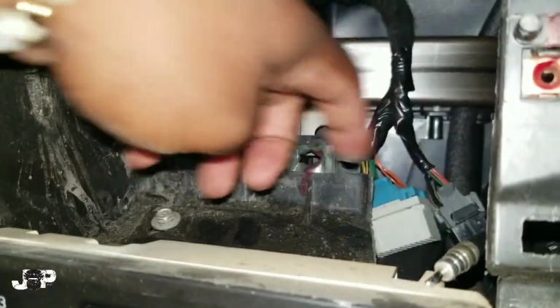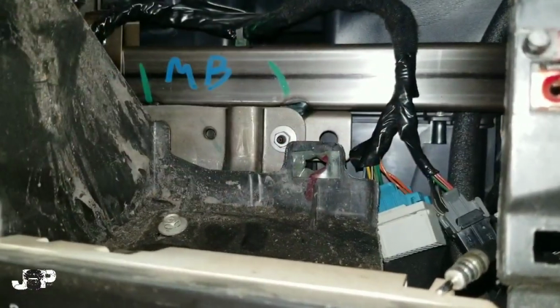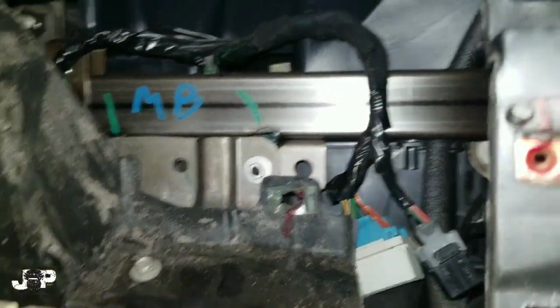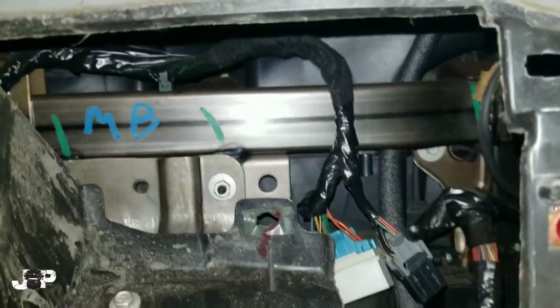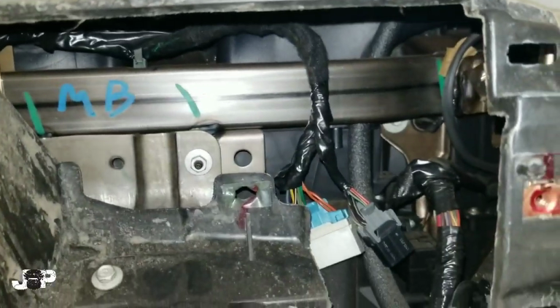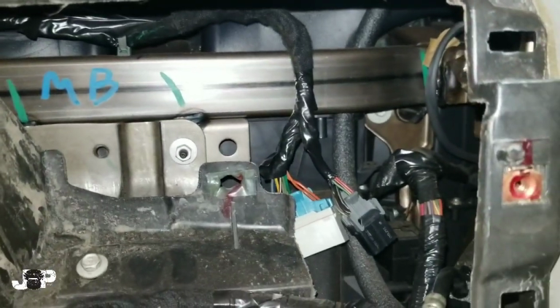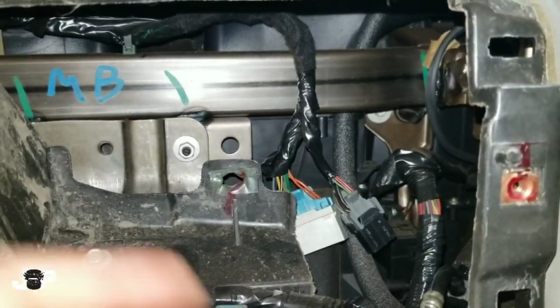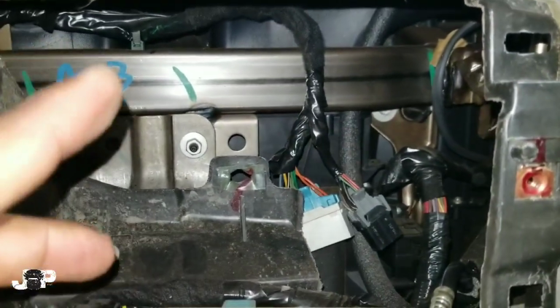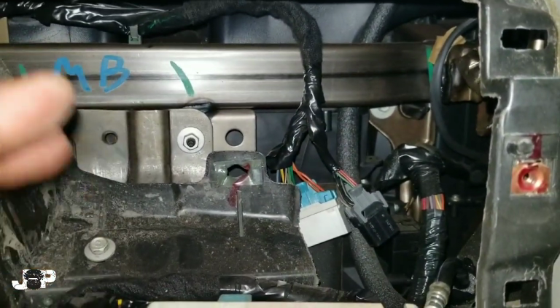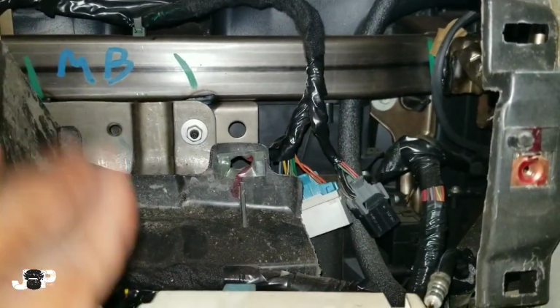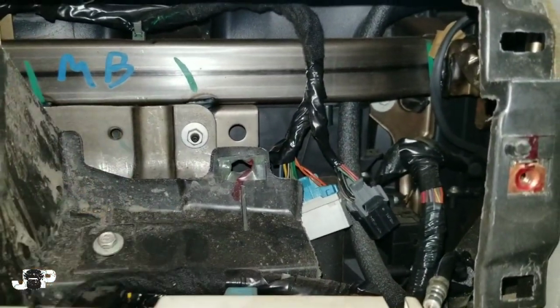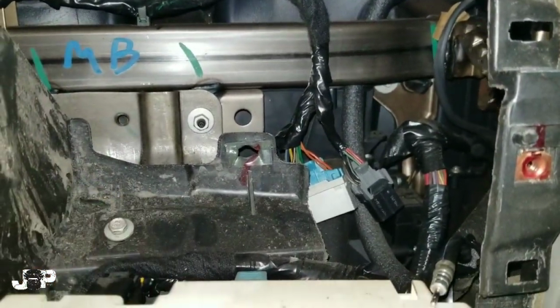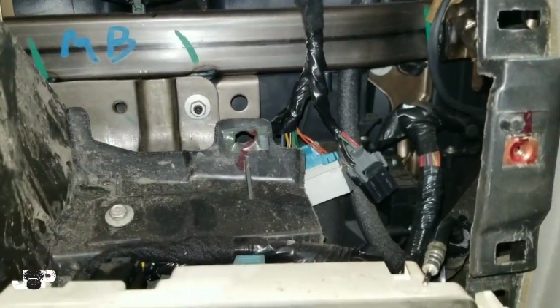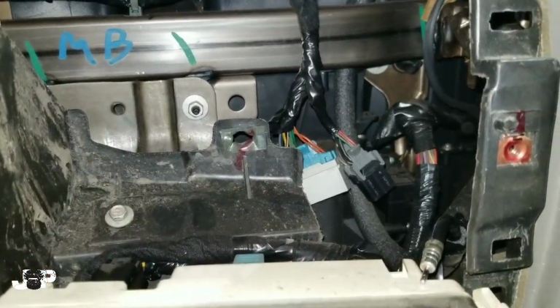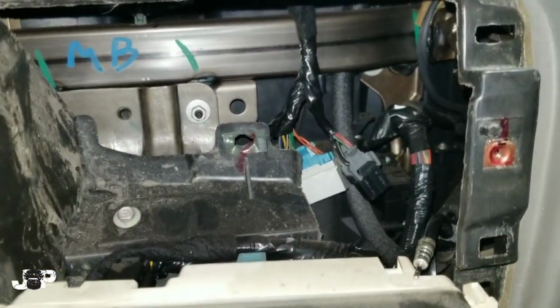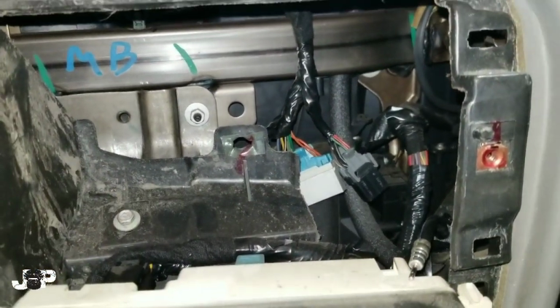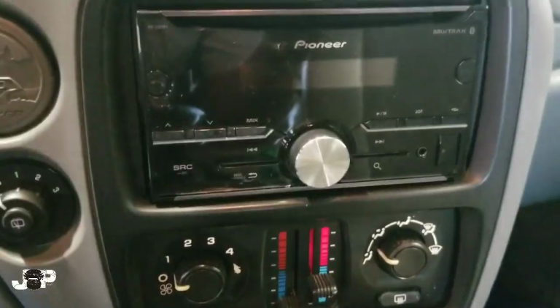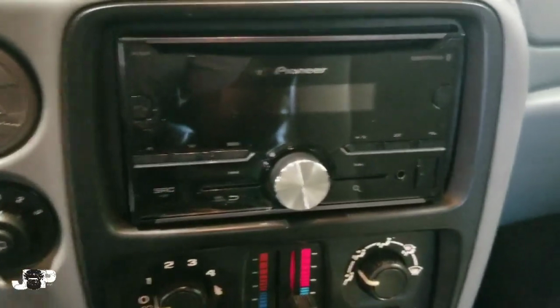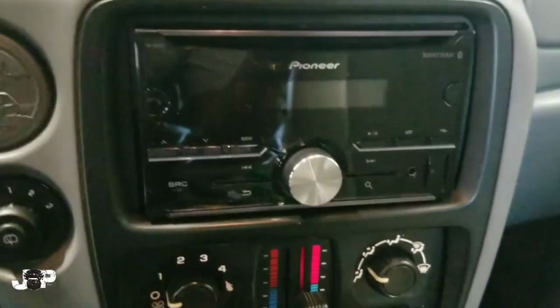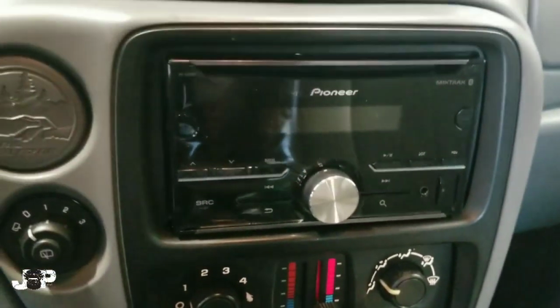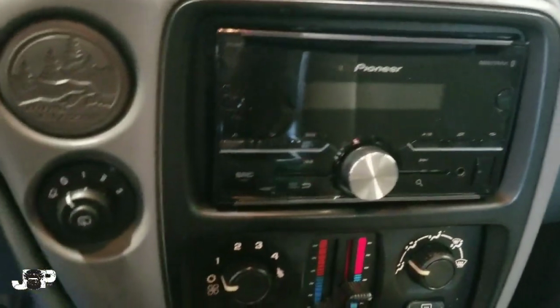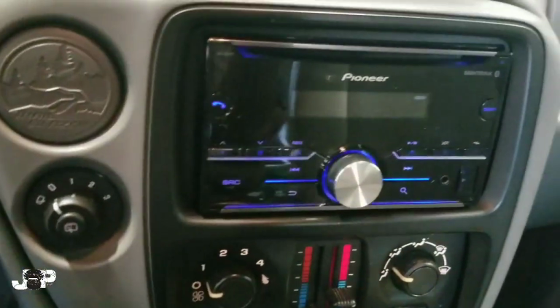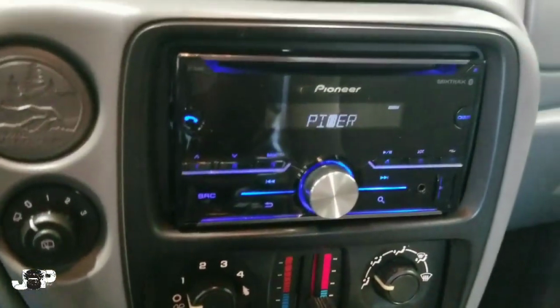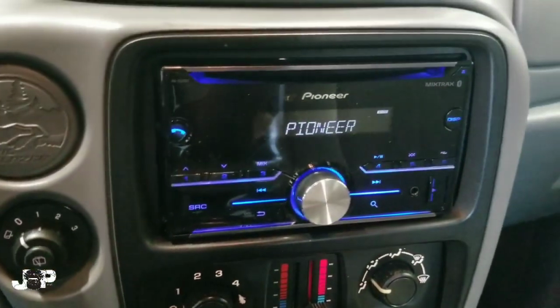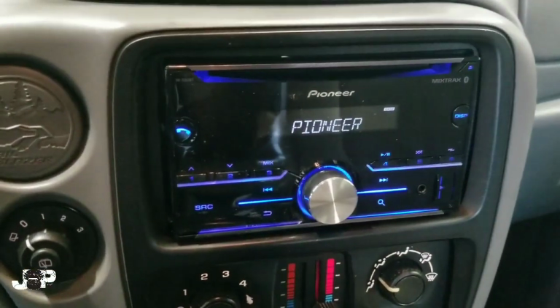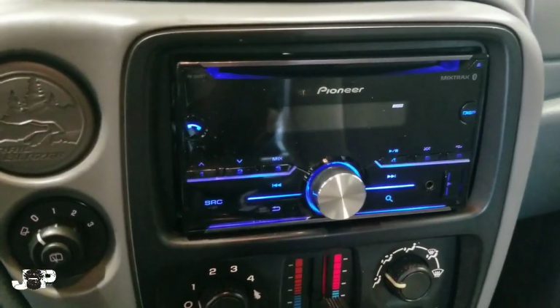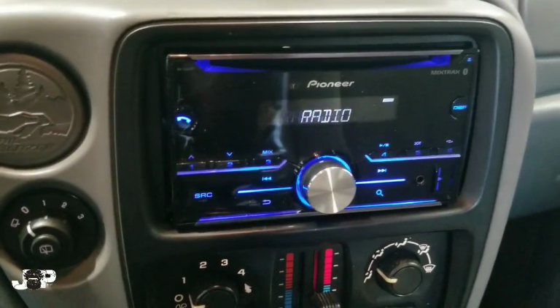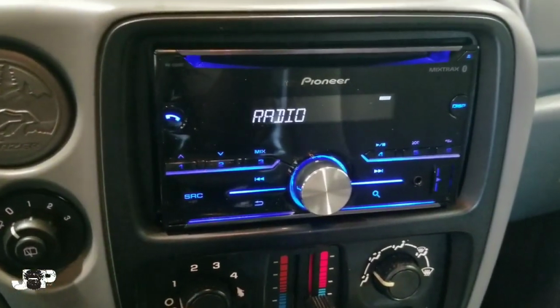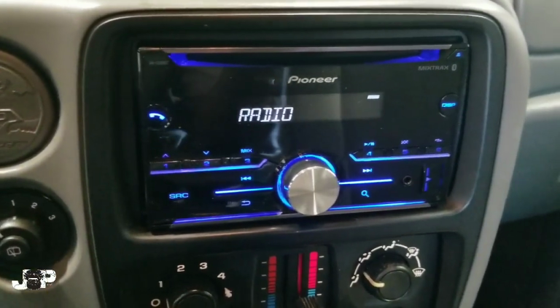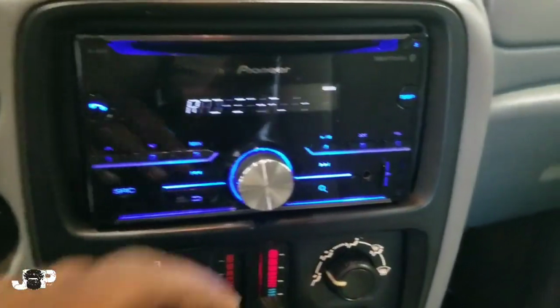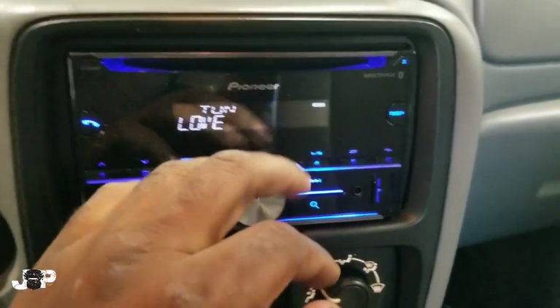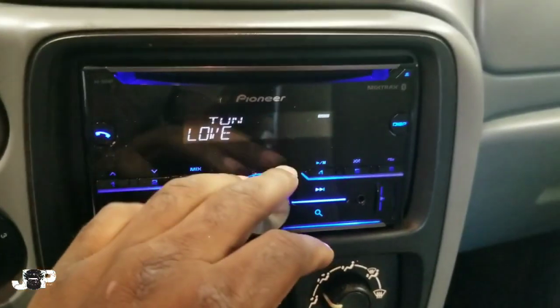What I'm going to do right now is go ahead and wire this thing up, and then we'll see what it looks like all said and done.